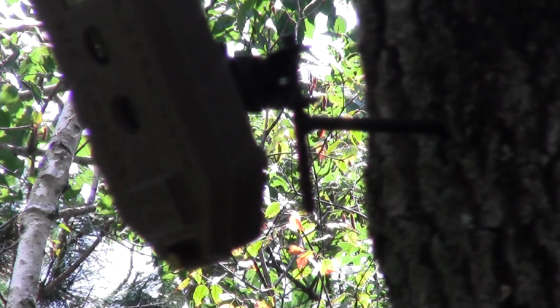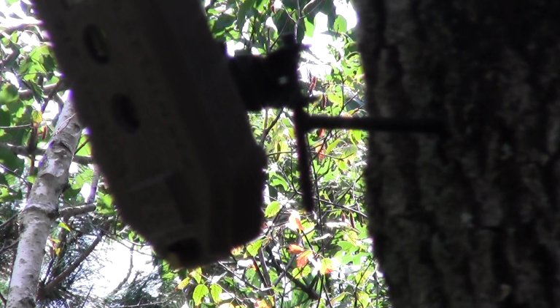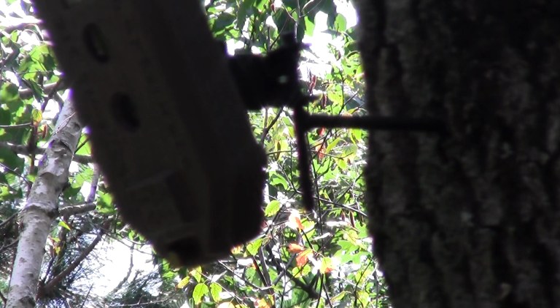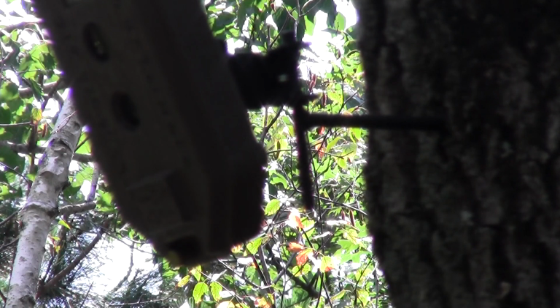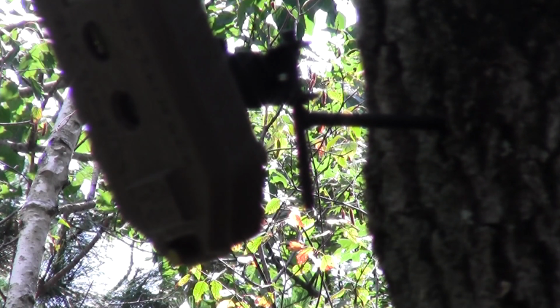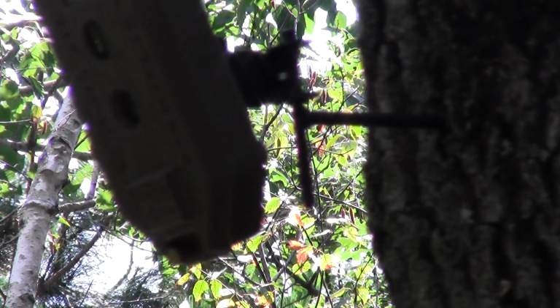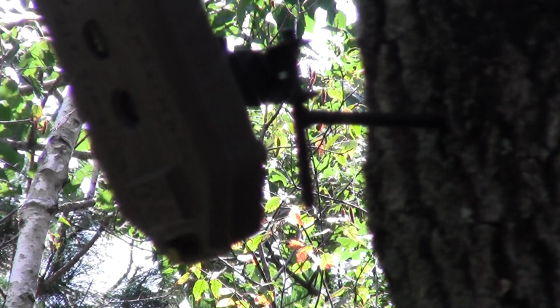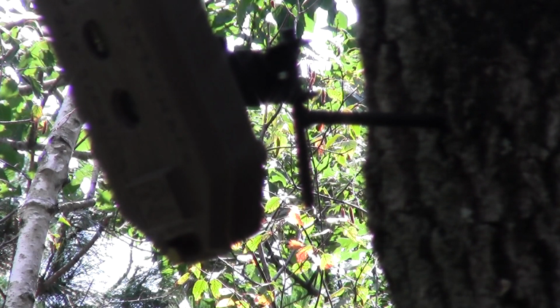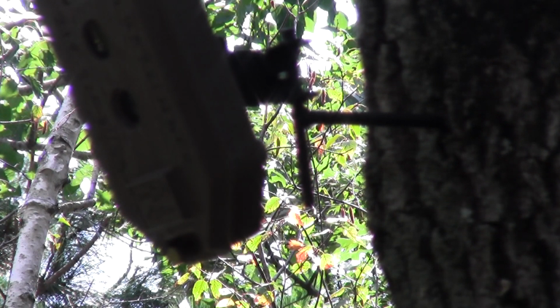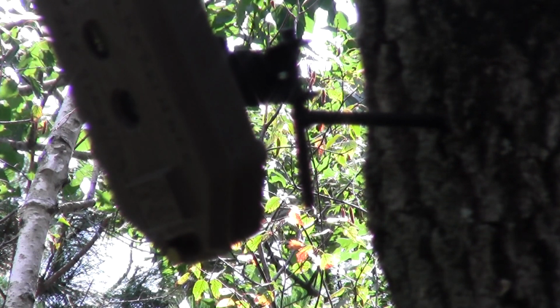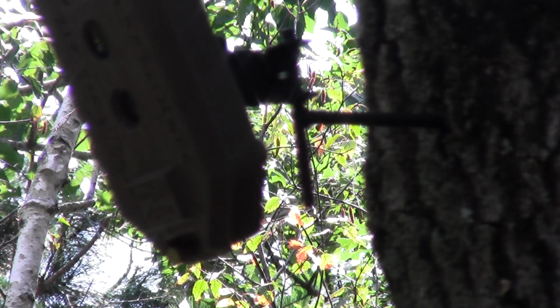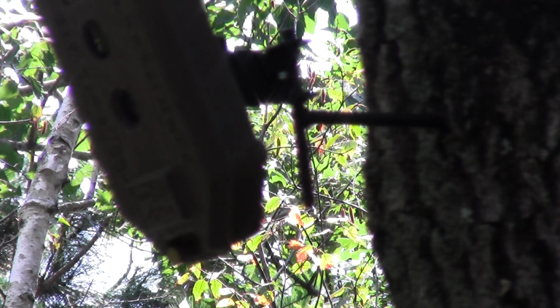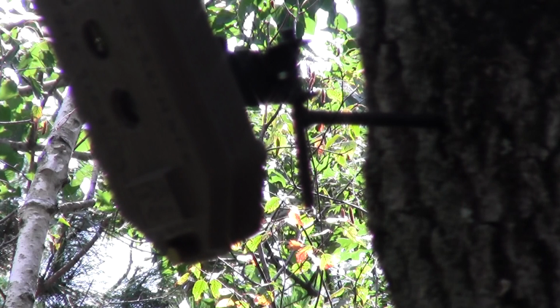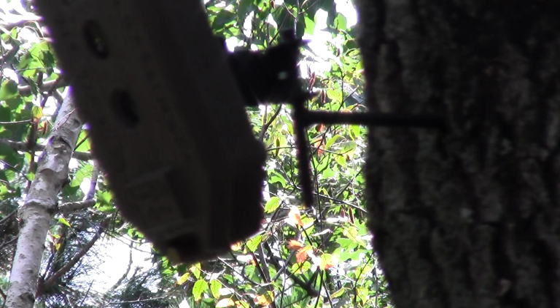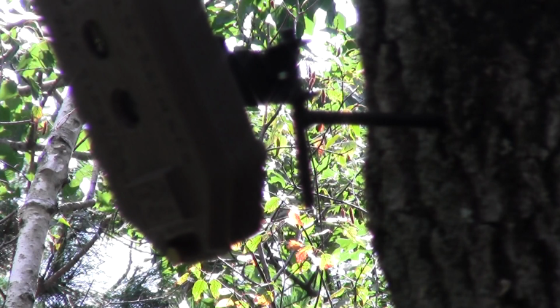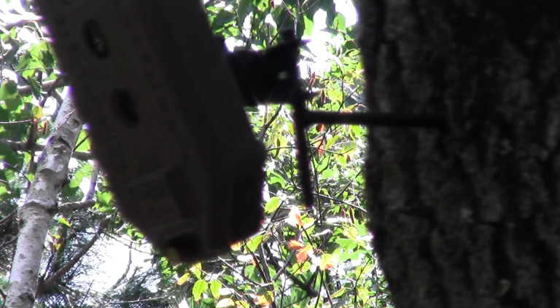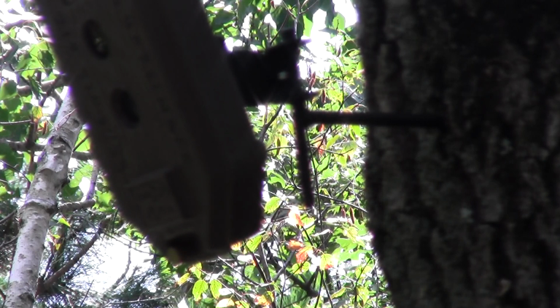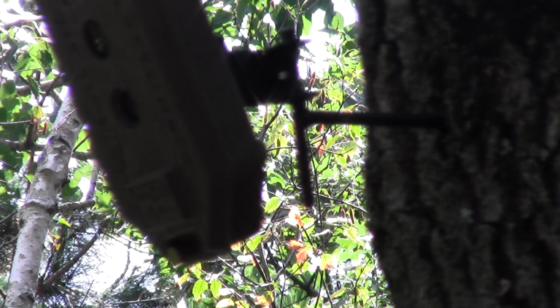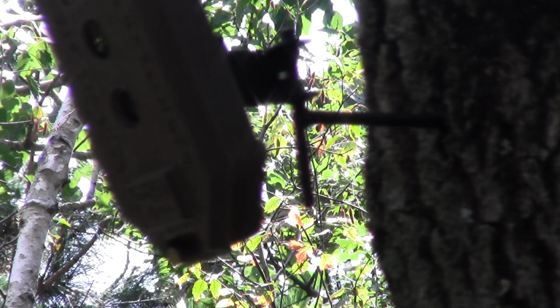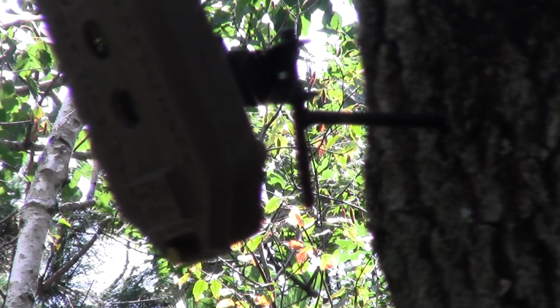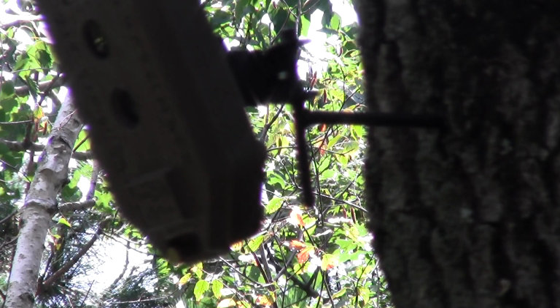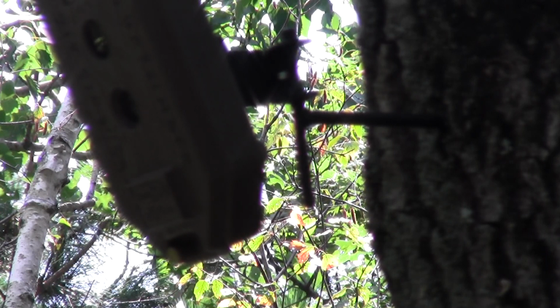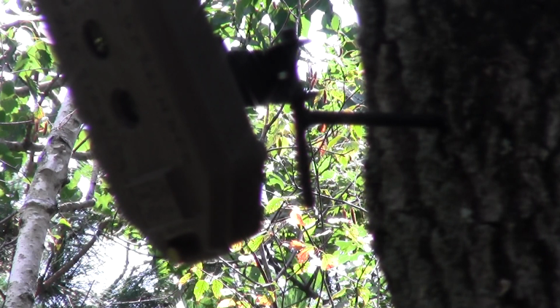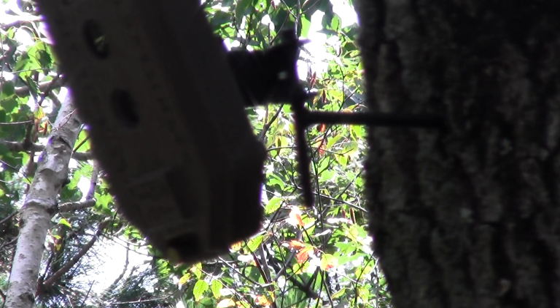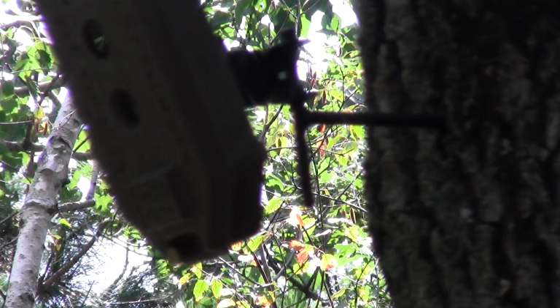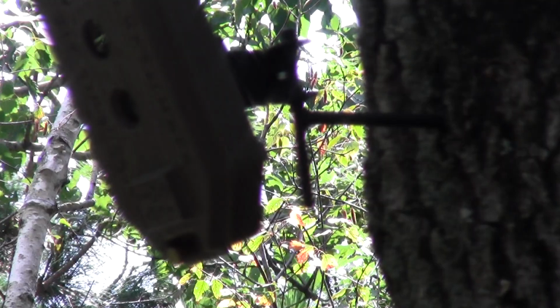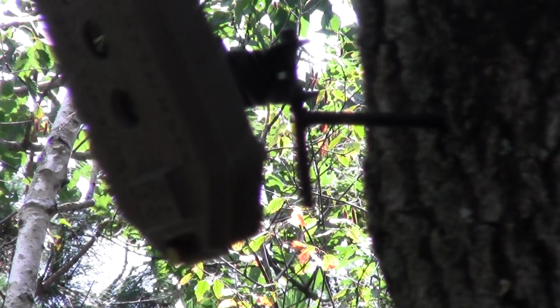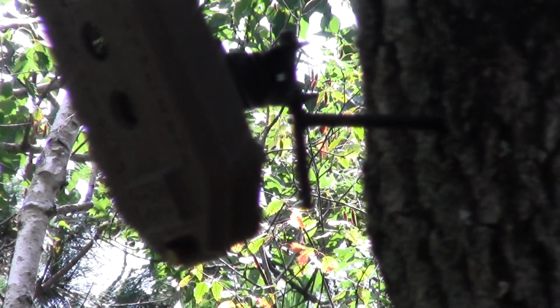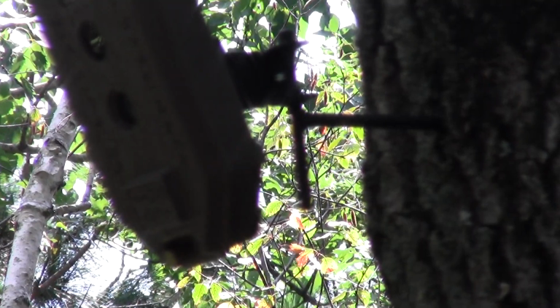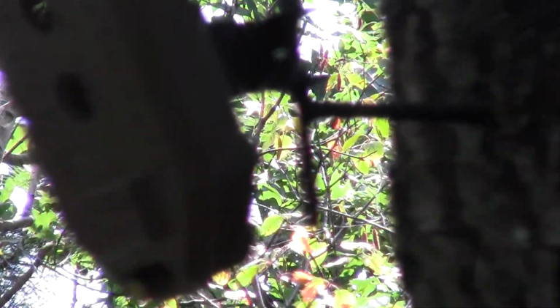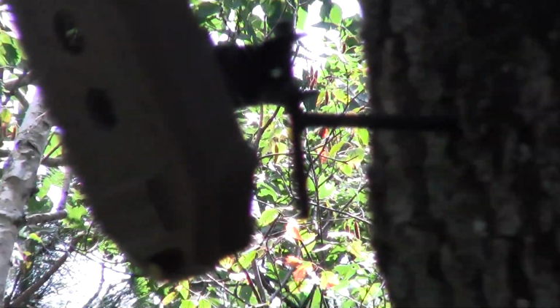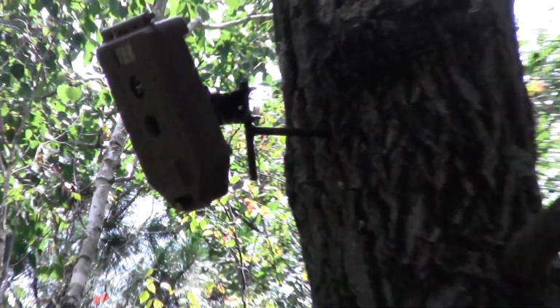I'm going to show you a little trick here today — I'll bet this is something you probably haven't thought of. What you're looking at here is what's called a stick and pick, and it's a product that screws right into a tree and you can mount your camera onto it.